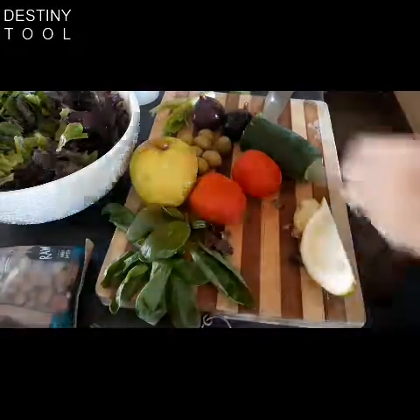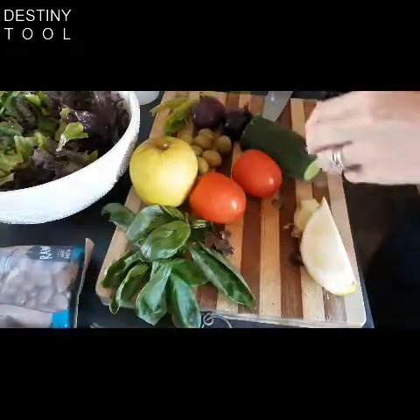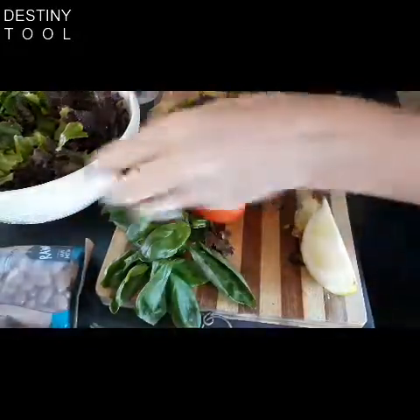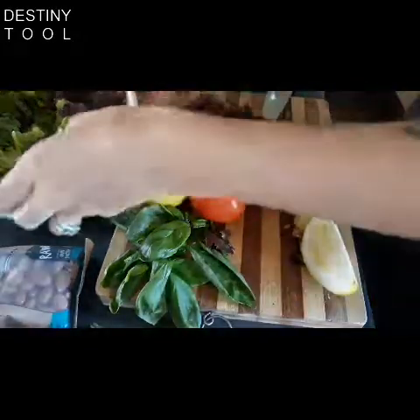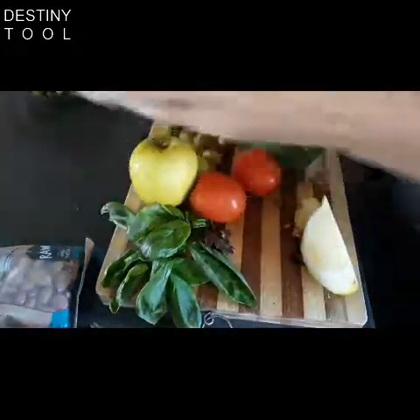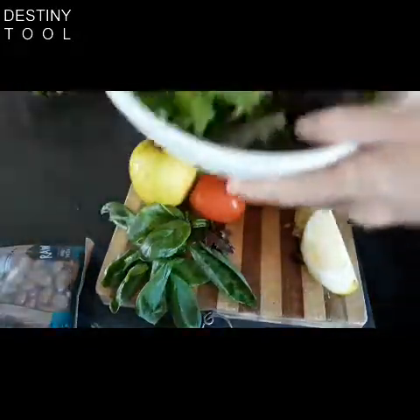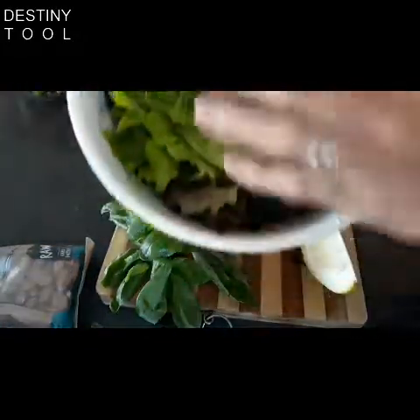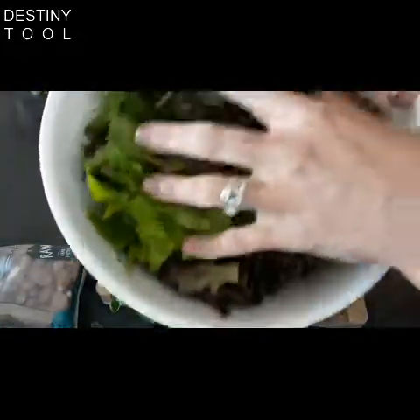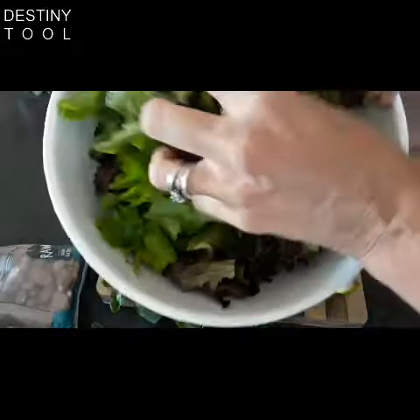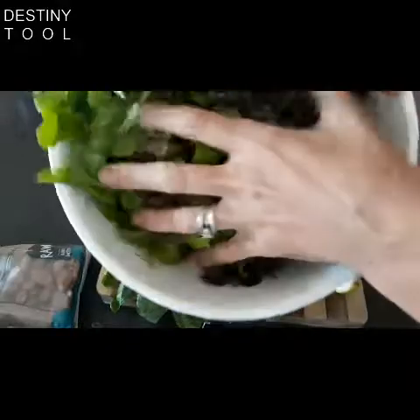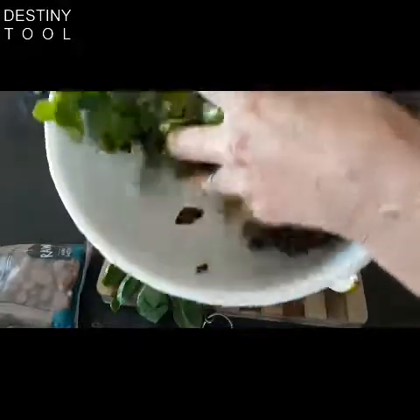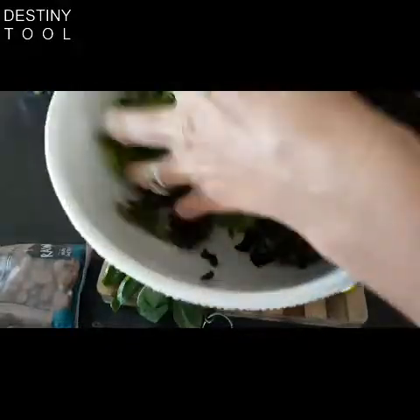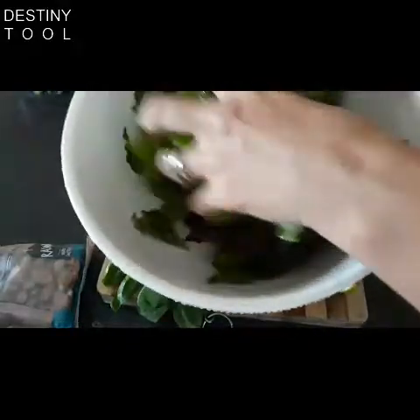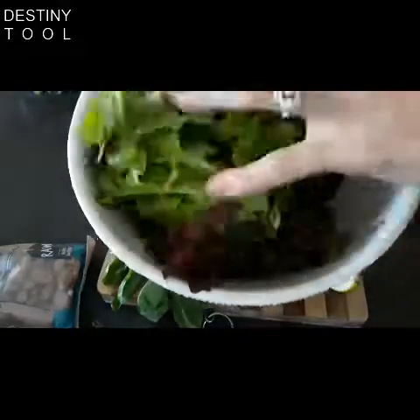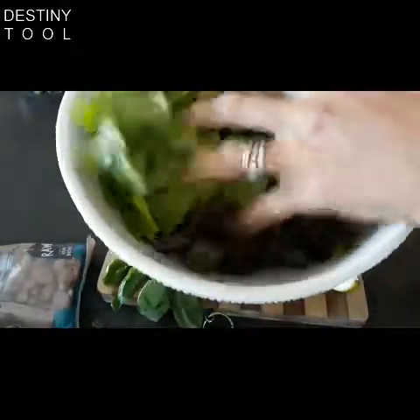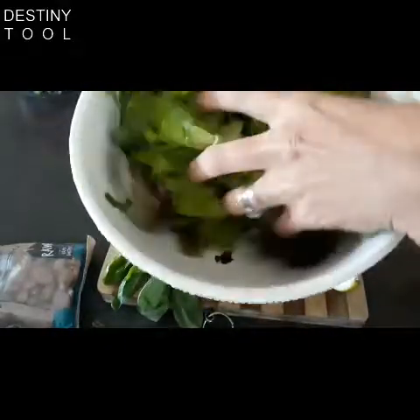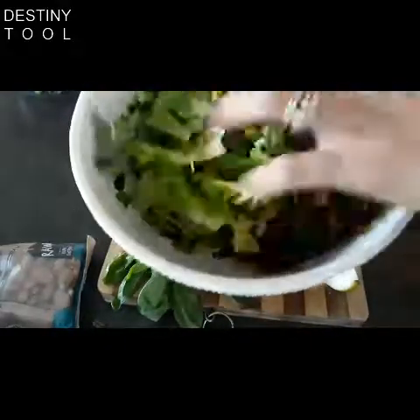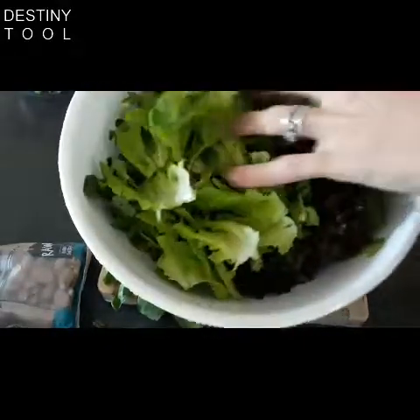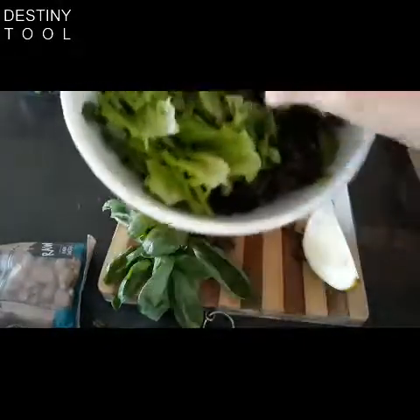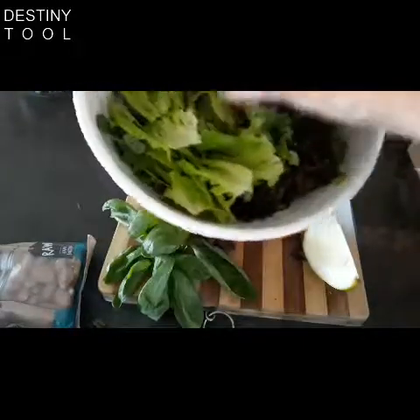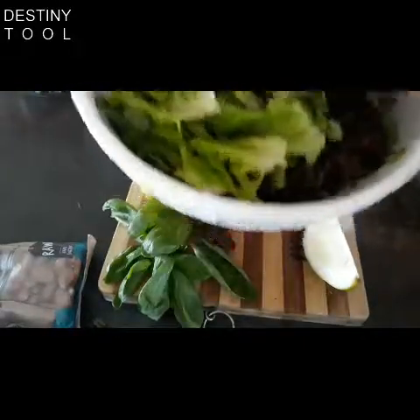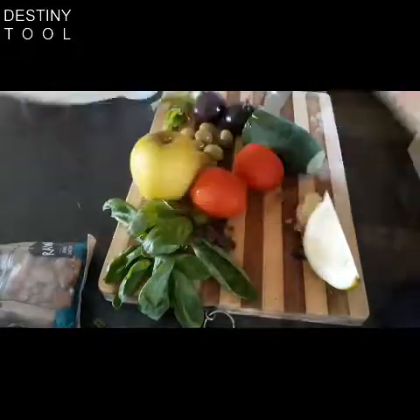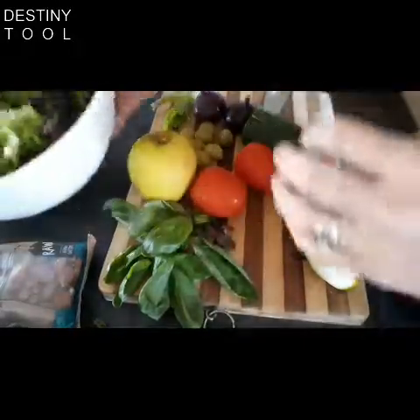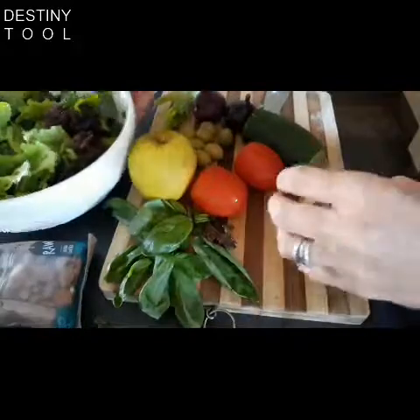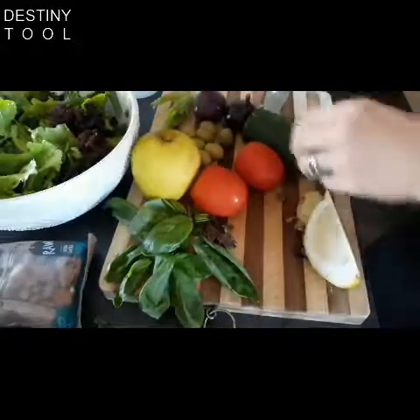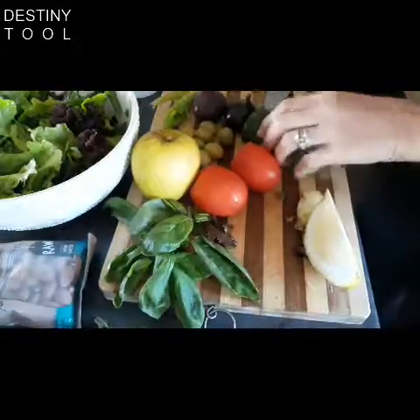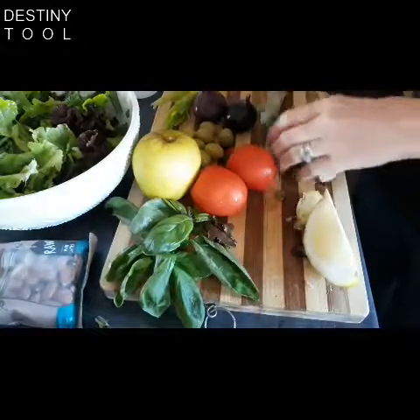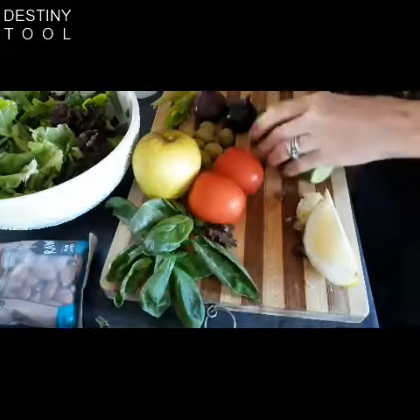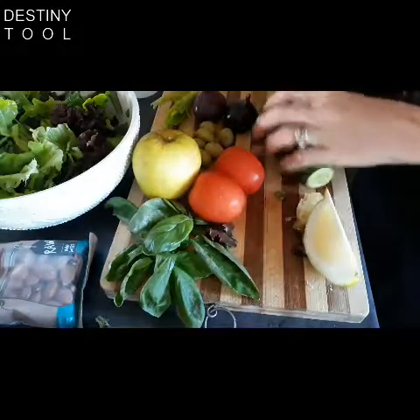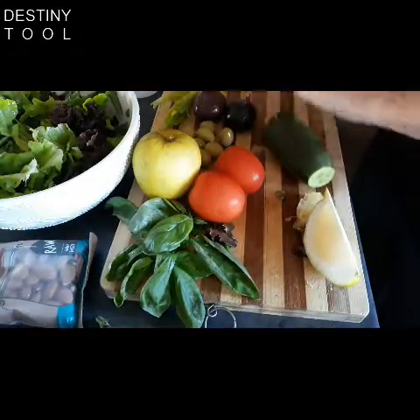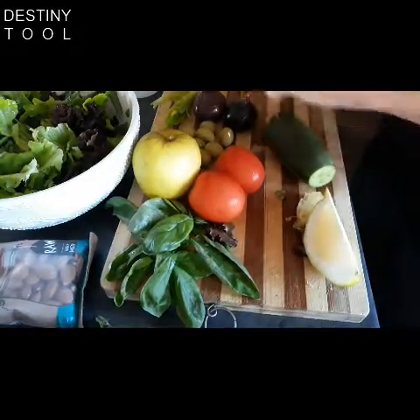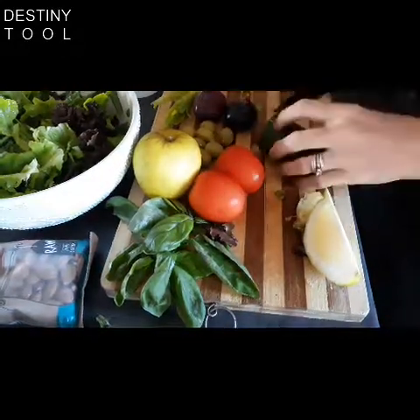Okay, I've started with my base. You'll see I've just added the lettuce. Give it a nice toss so it's fresh, and we're going to slice the cucumber.